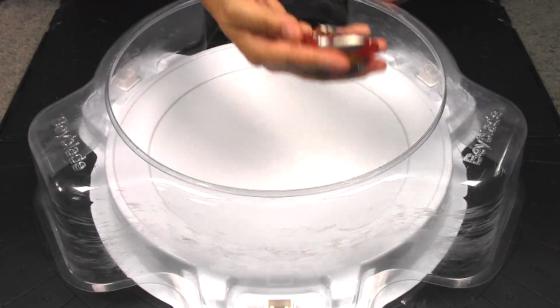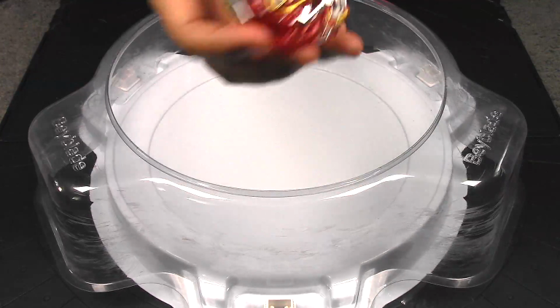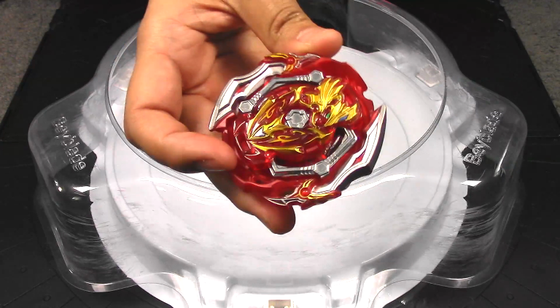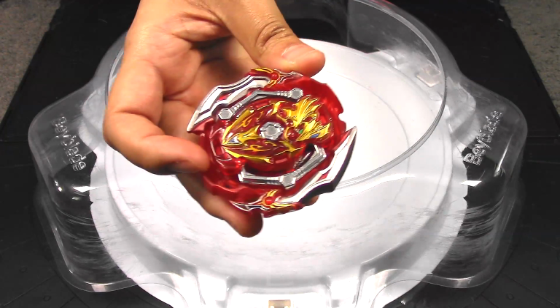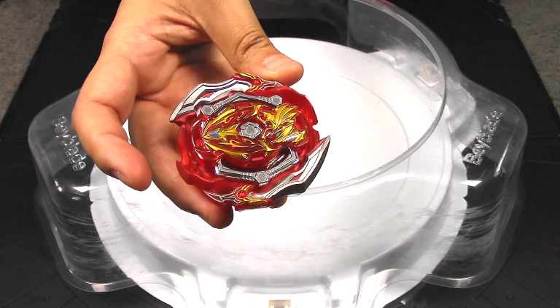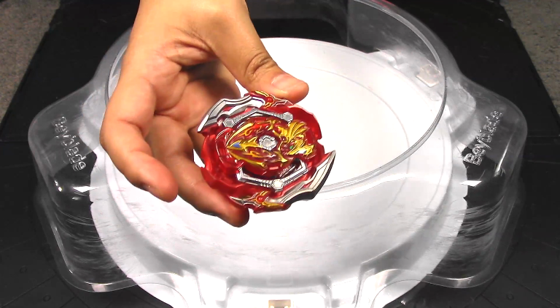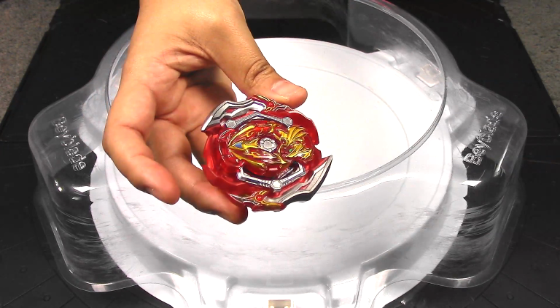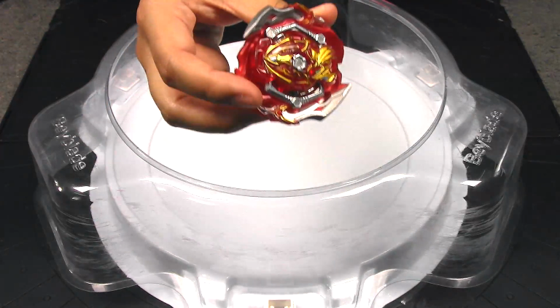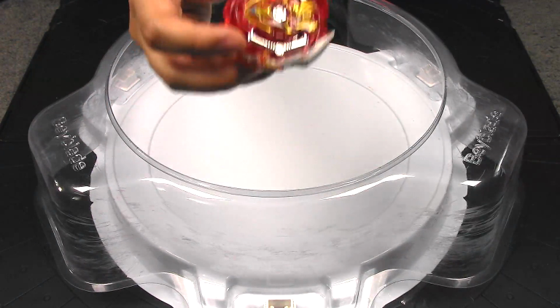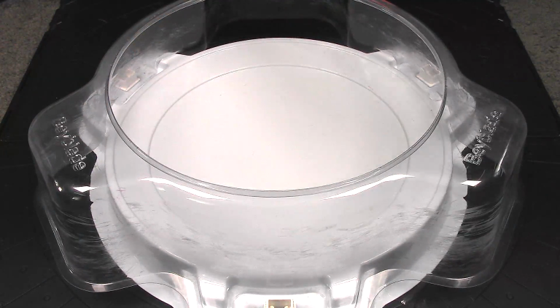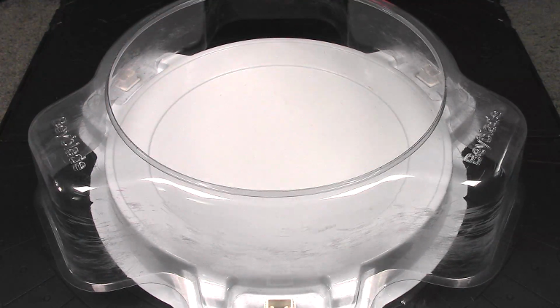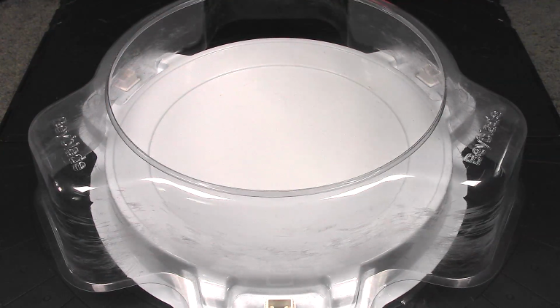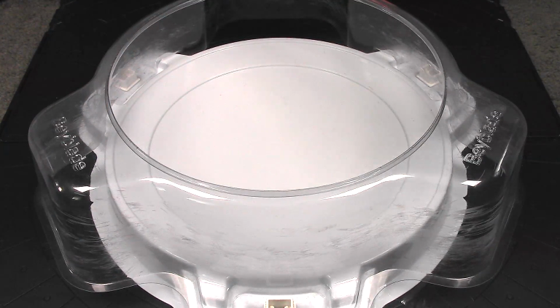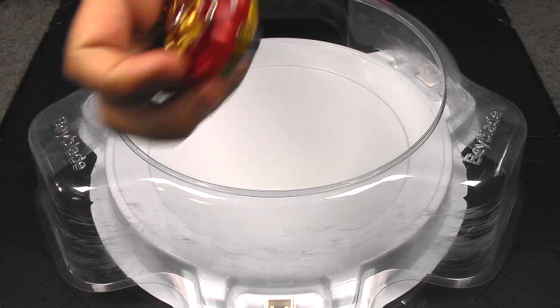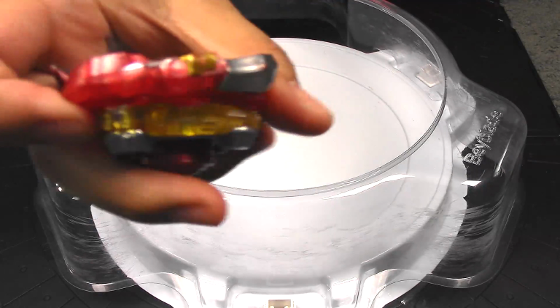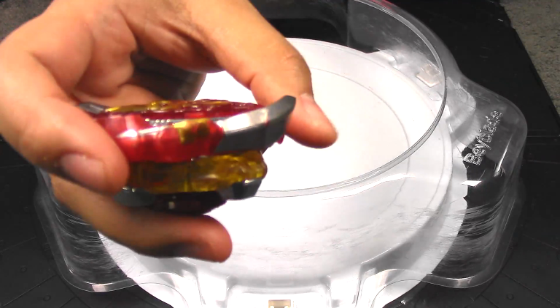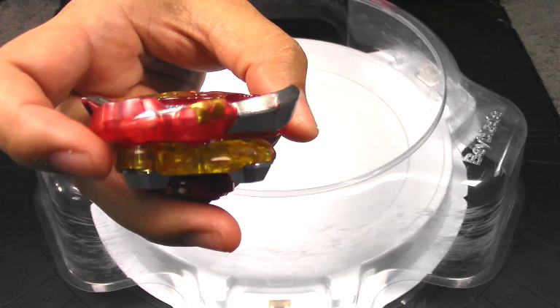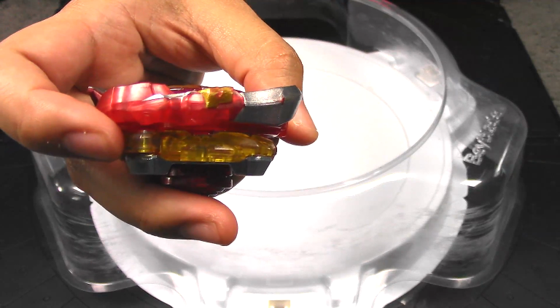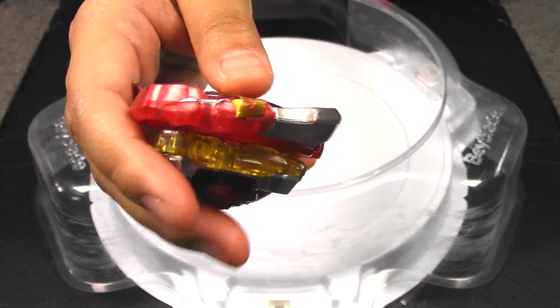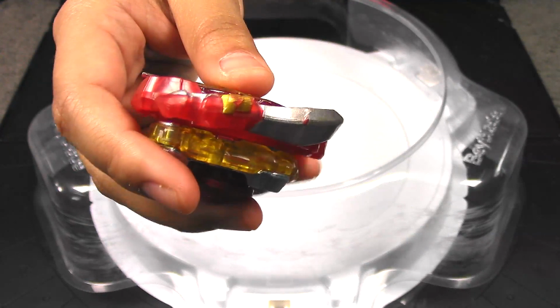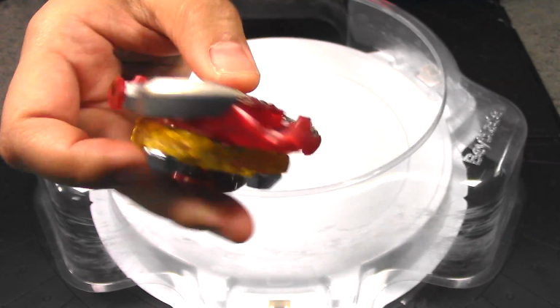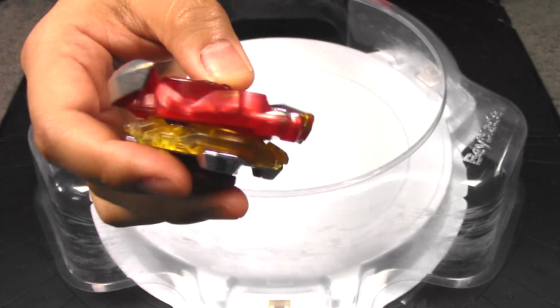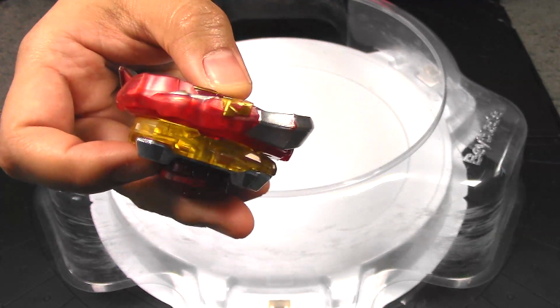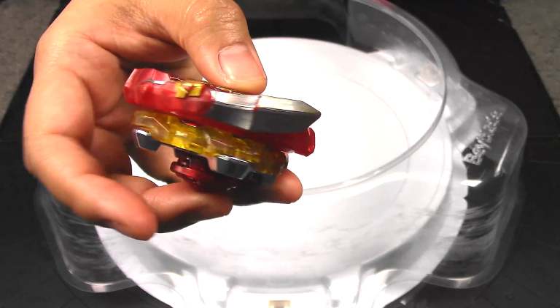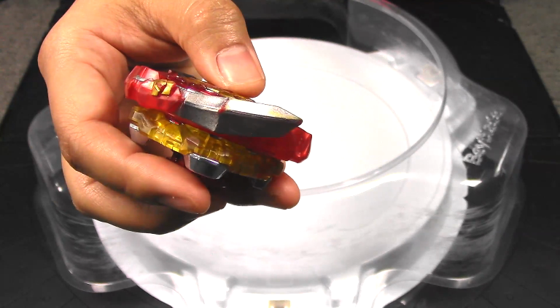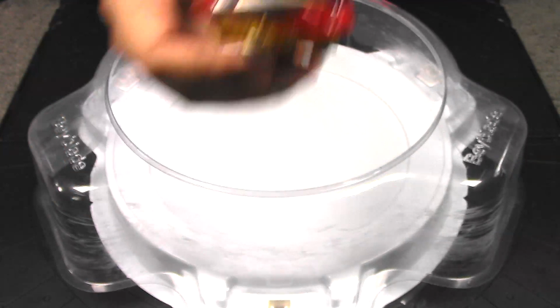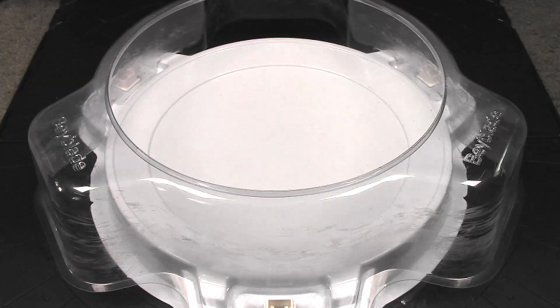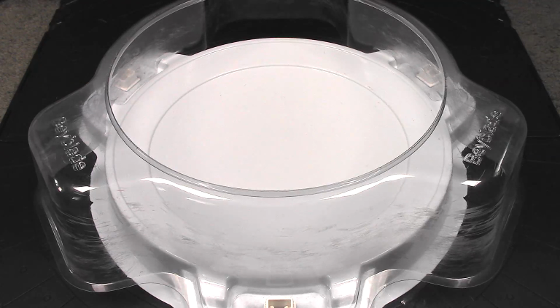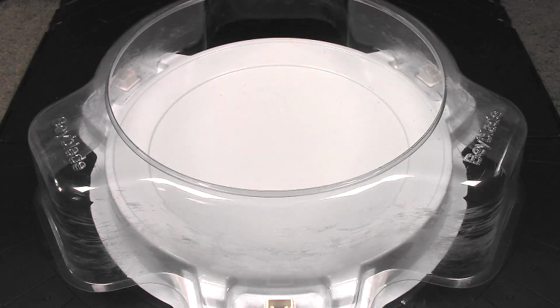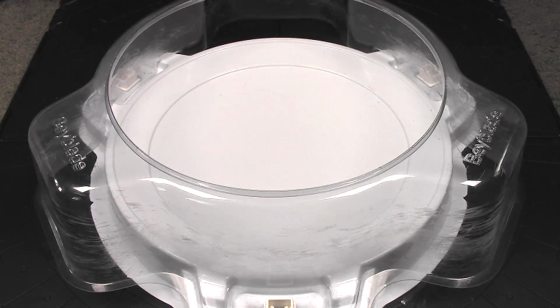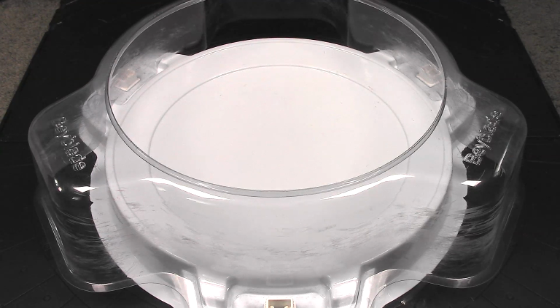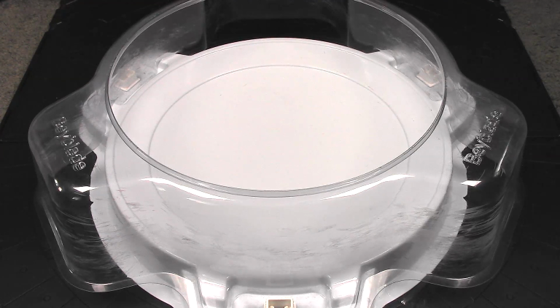Yeah, you're a winner! Speed mode on Union Achilles, although it did look like it suffered a lot of damage there on this side — lots of paint smudges and scratches.